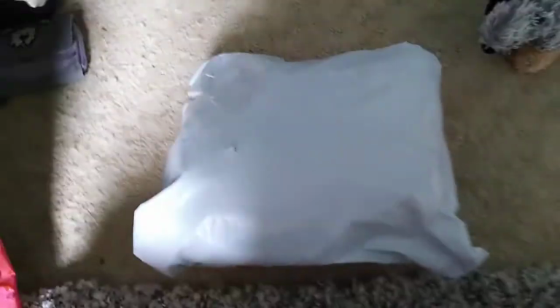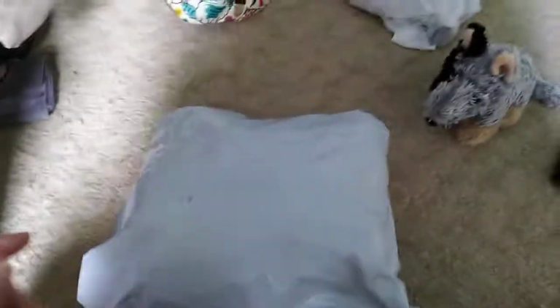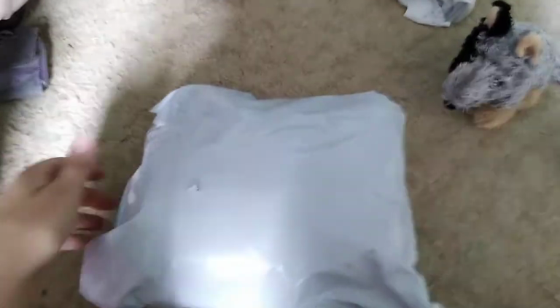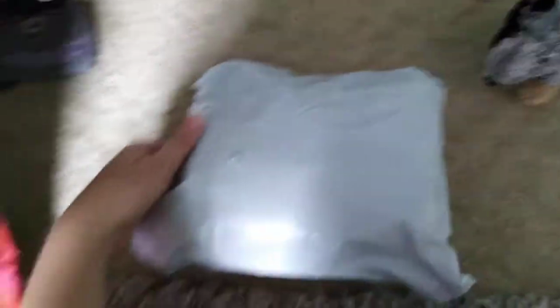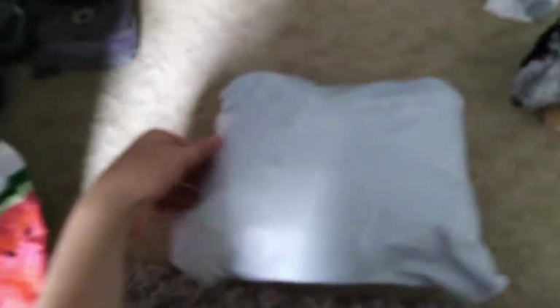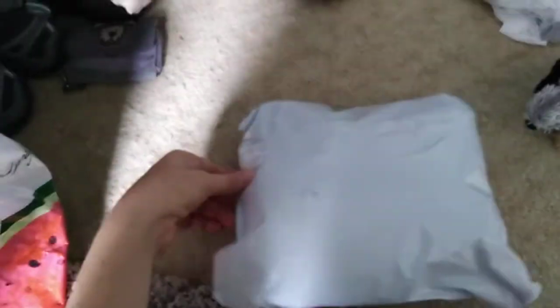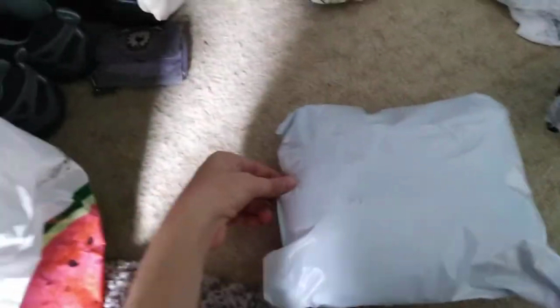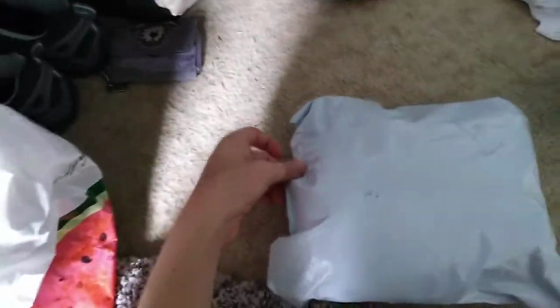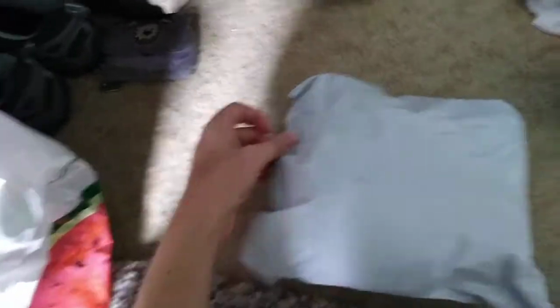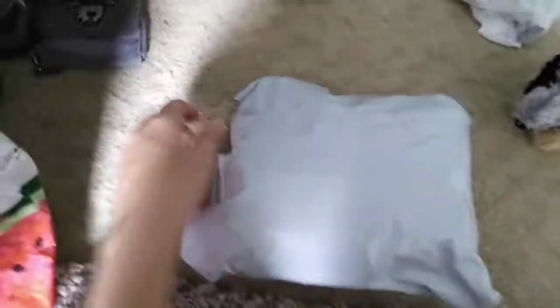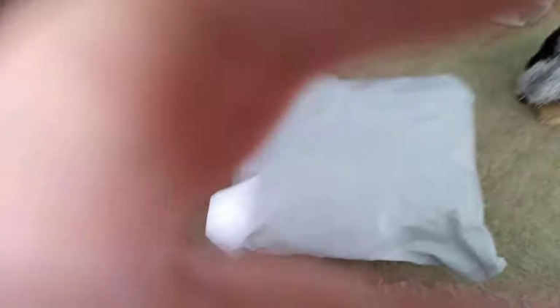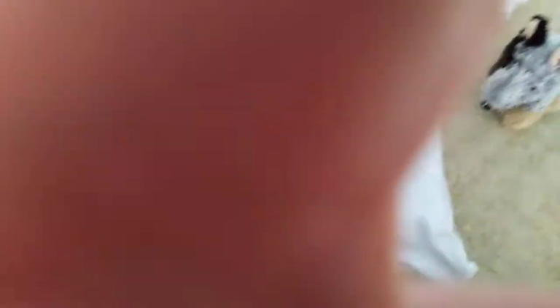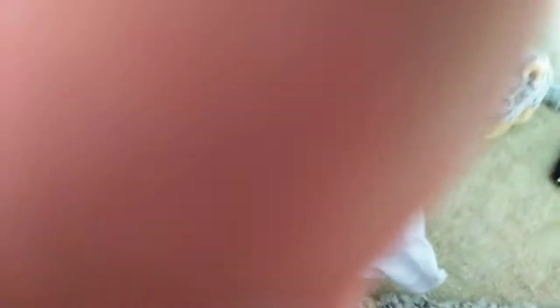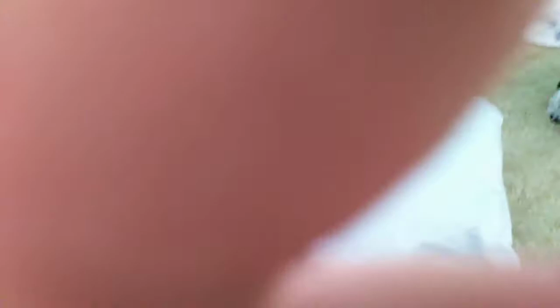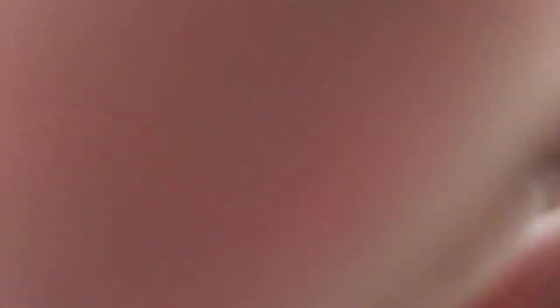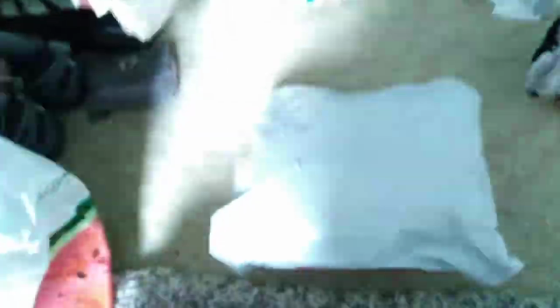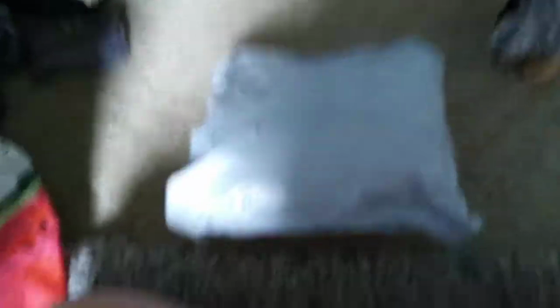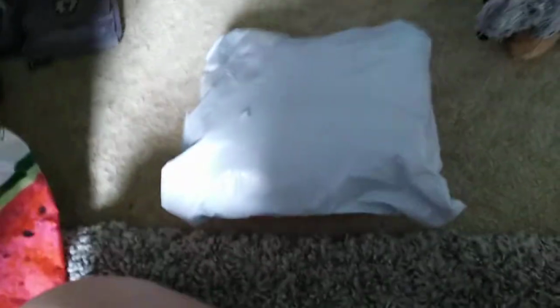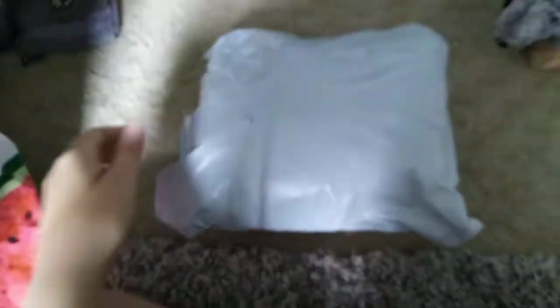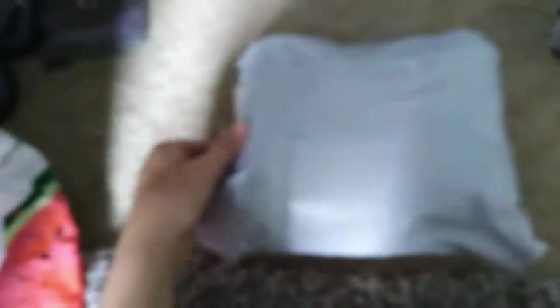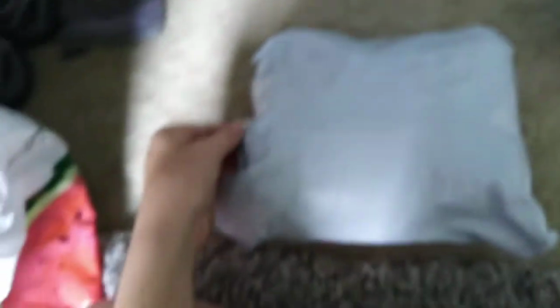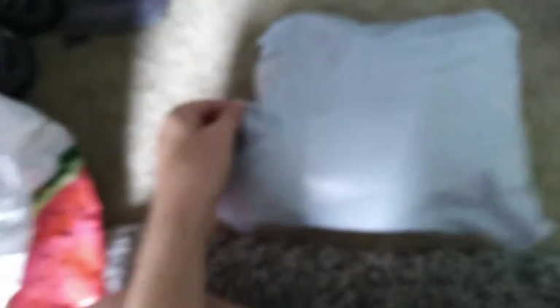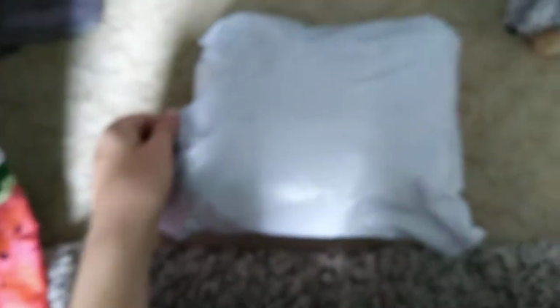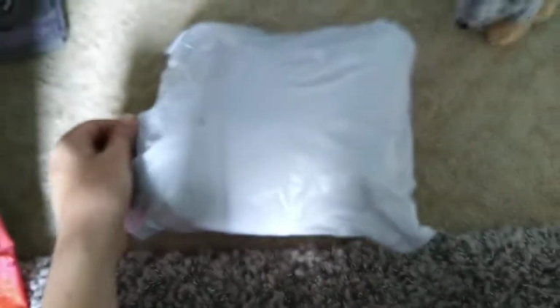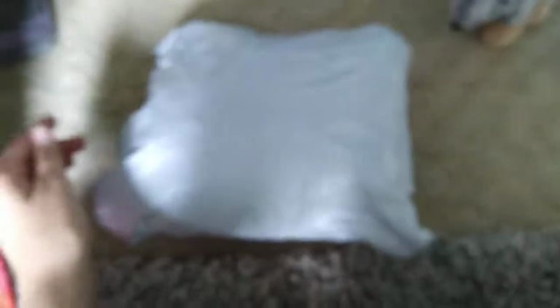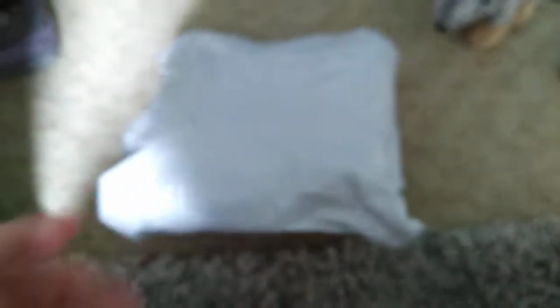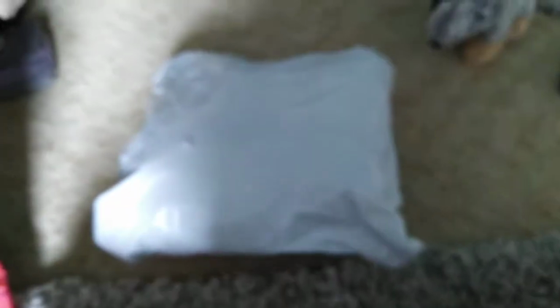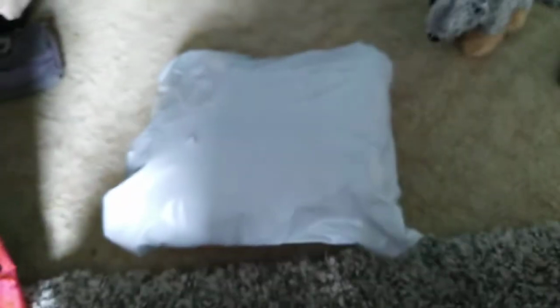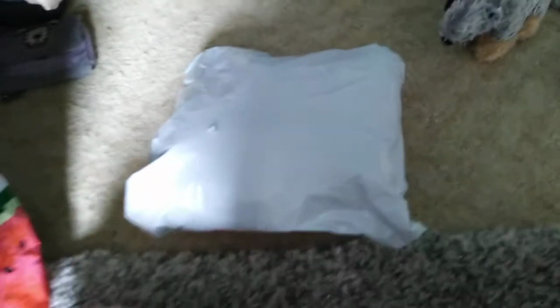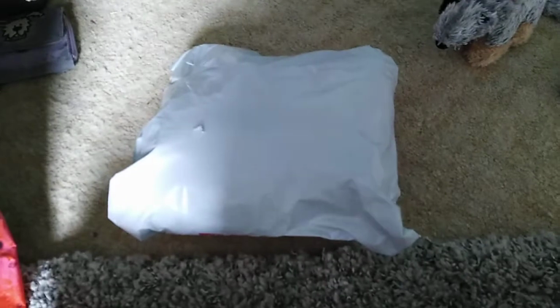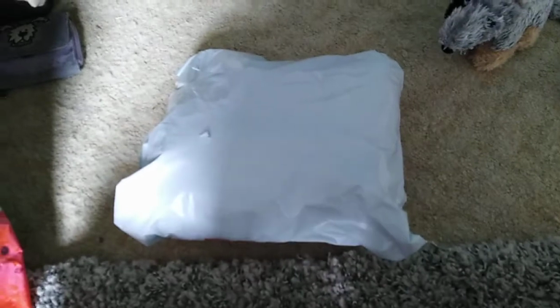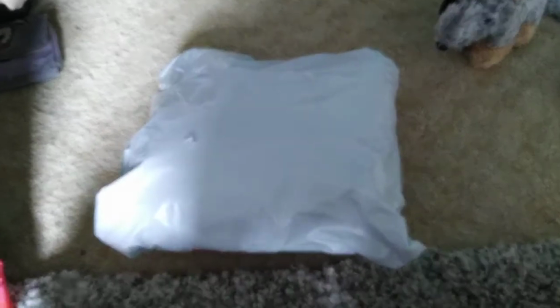Hi everyone, Raven4161 here, and I just picked up another parcel, so I'll open it up for you.